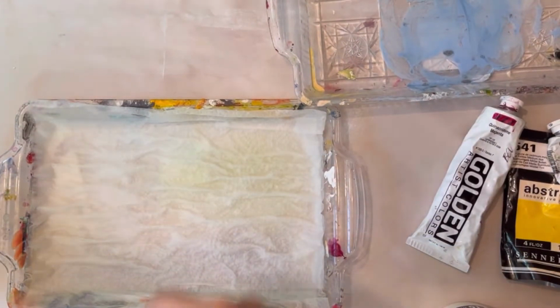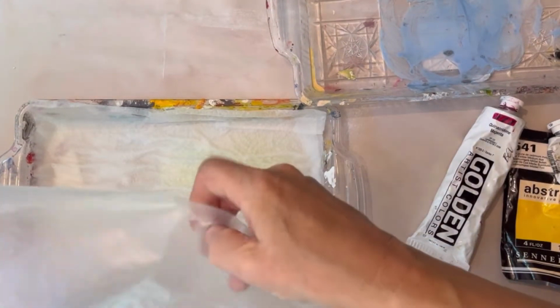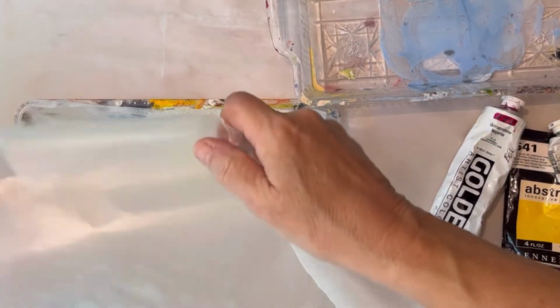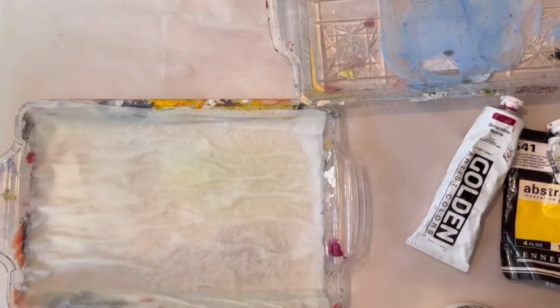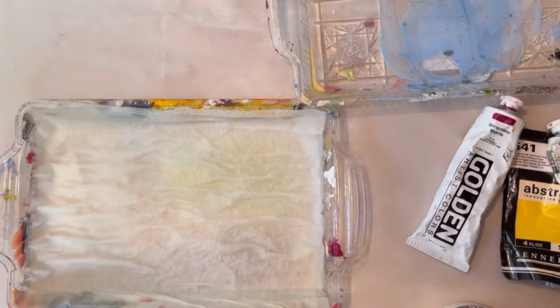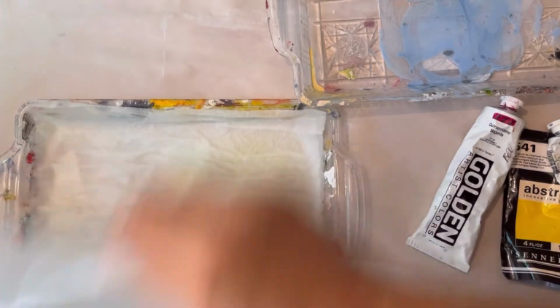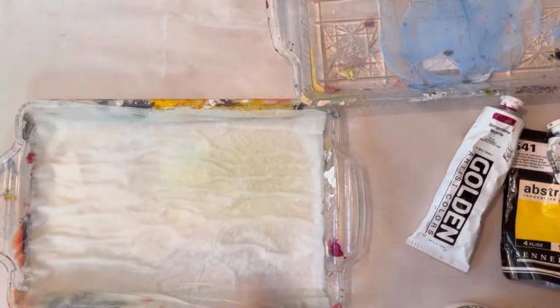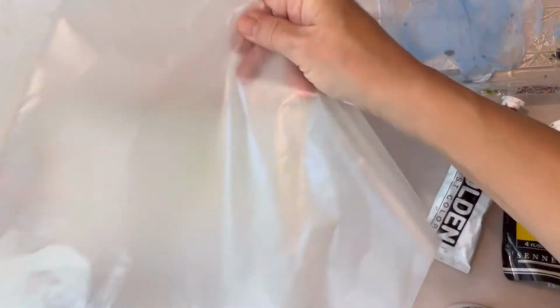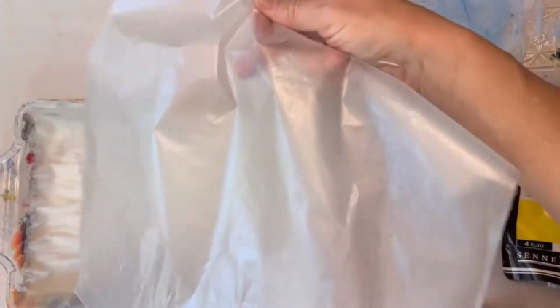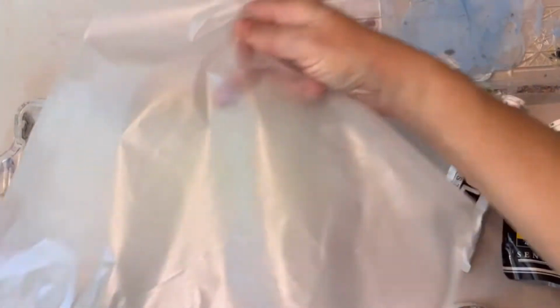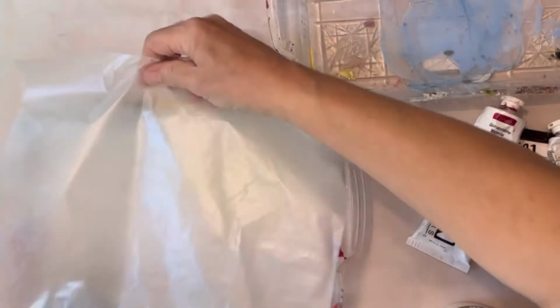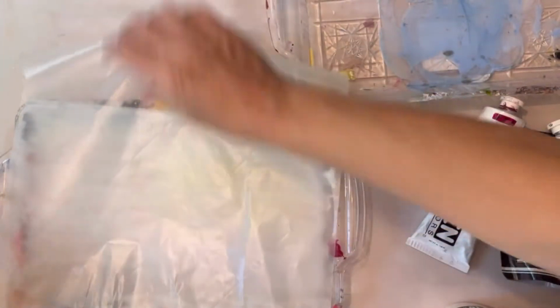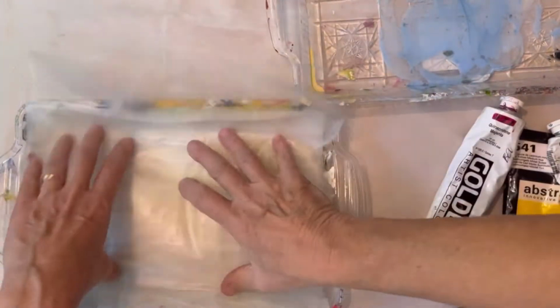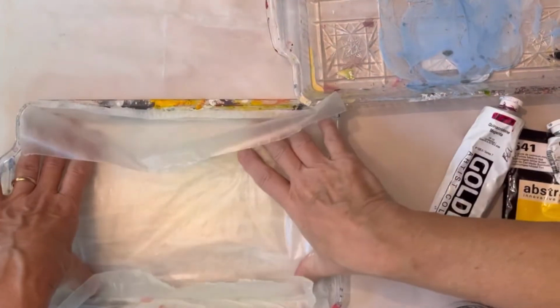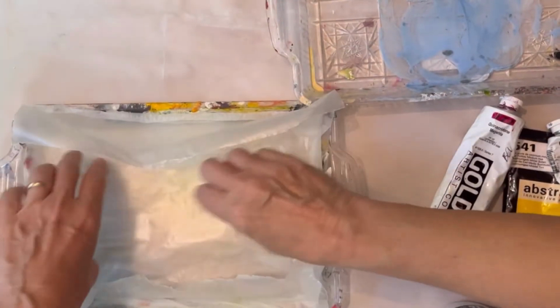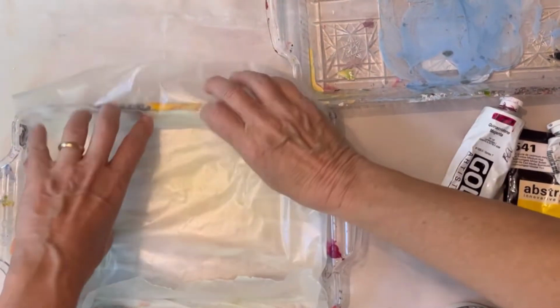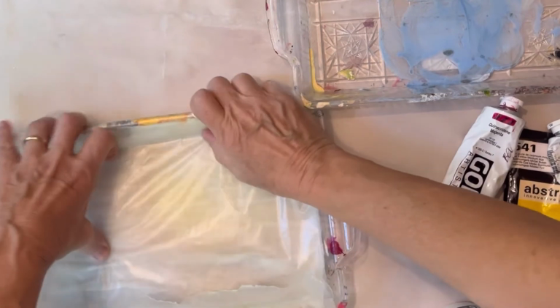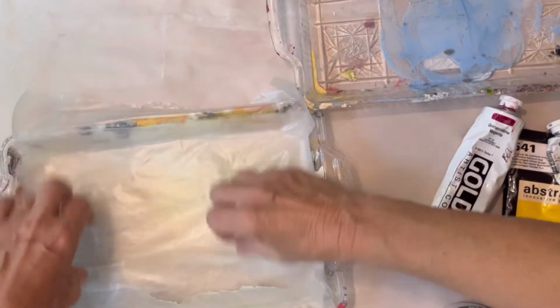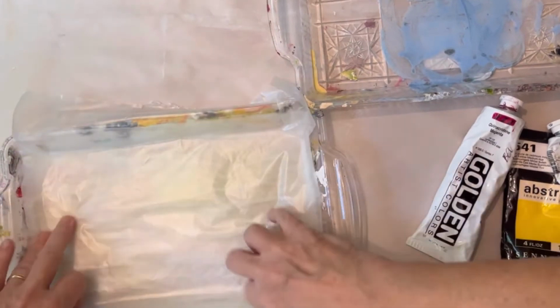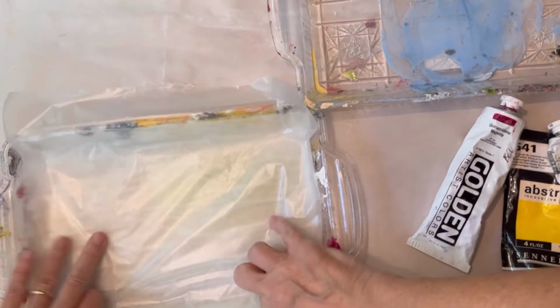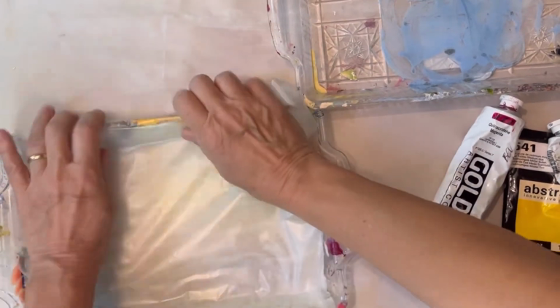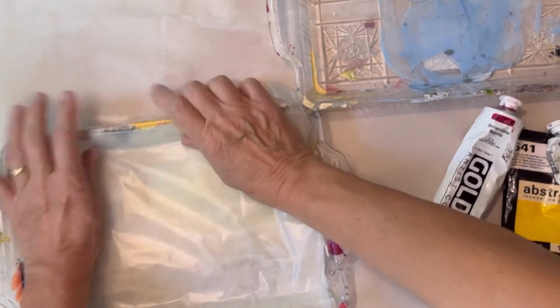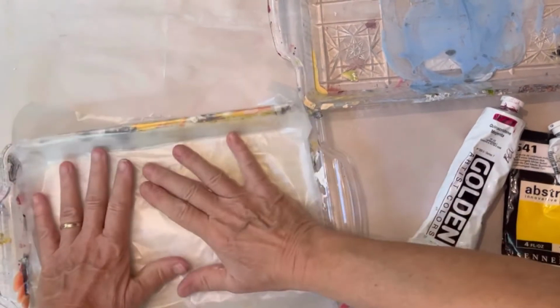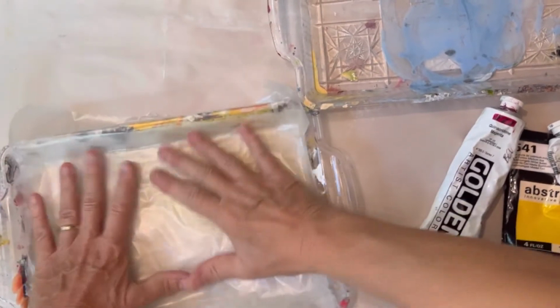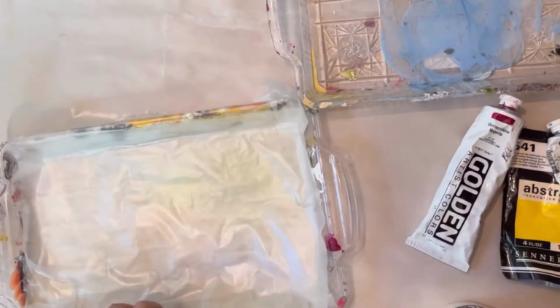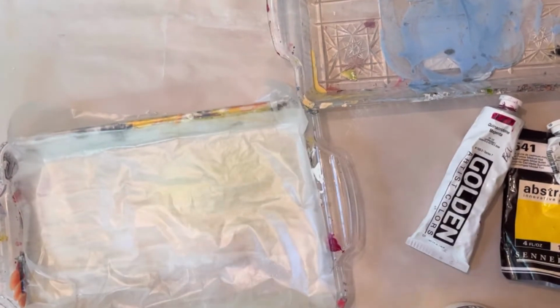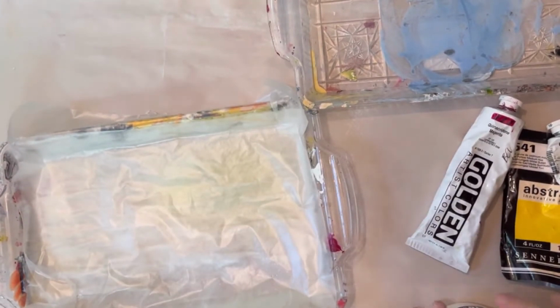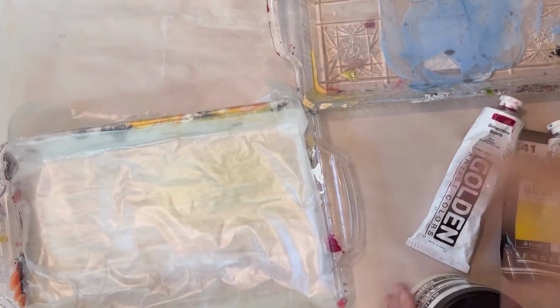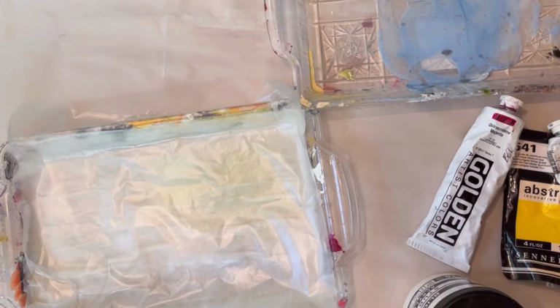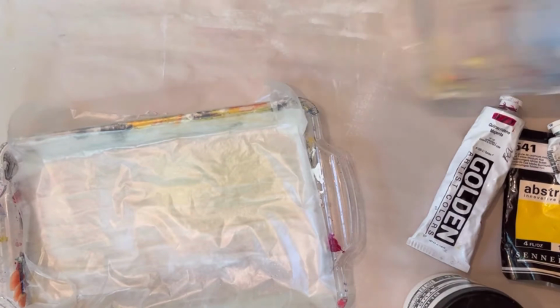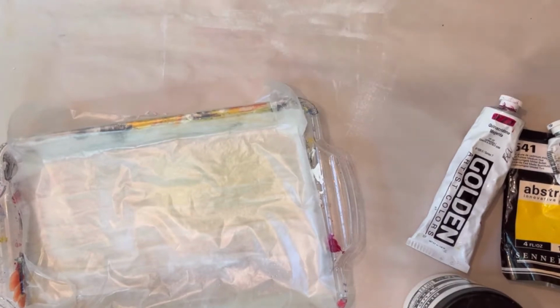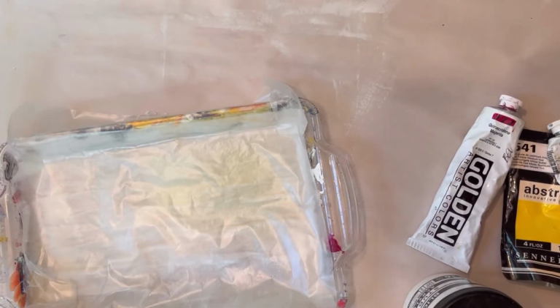After that I'm going to start loading my palette, which is made from two very inexpensive trays from the Dollar Tree store, some wax paper, and paper towels. Saturate the paper towels. I have another video on this — I'll link it below on how to make this.